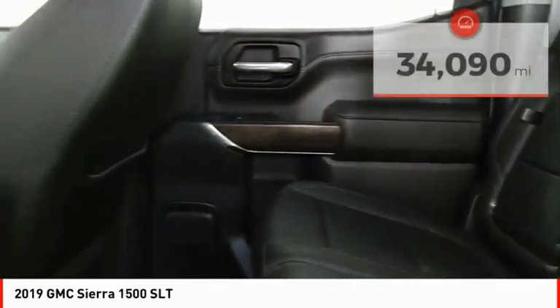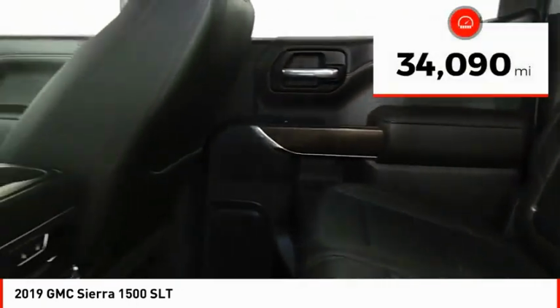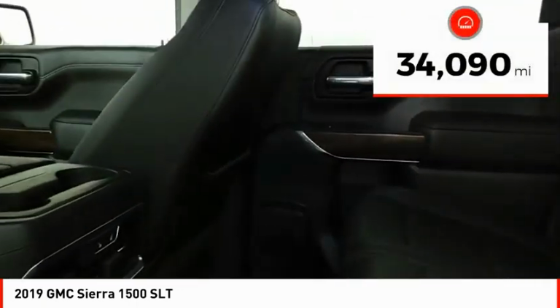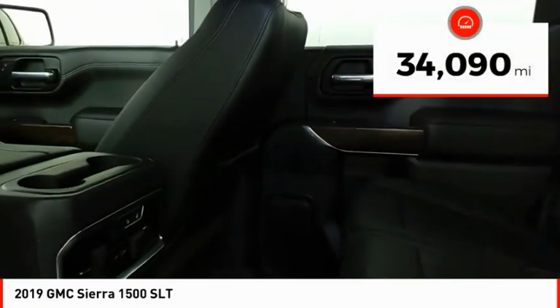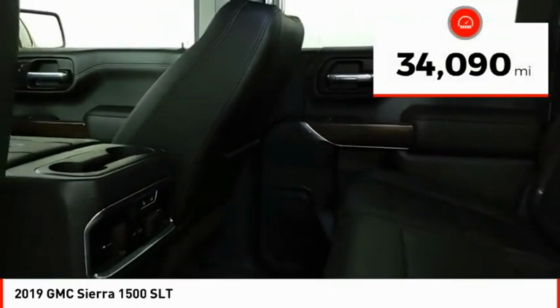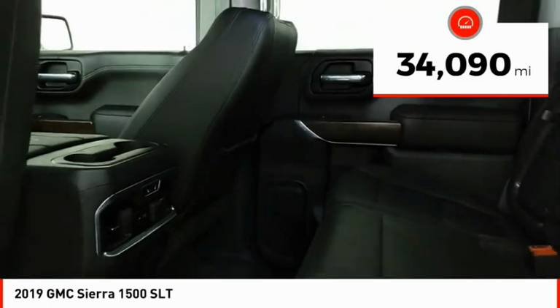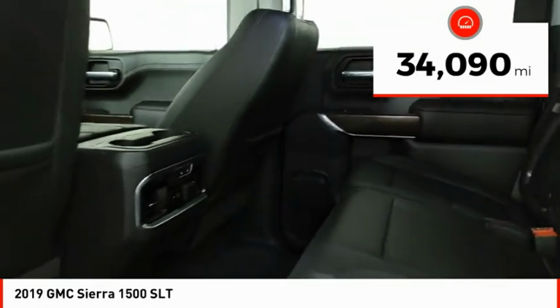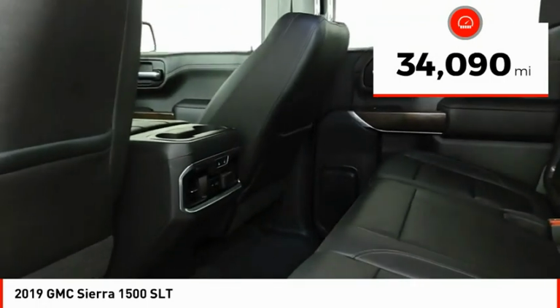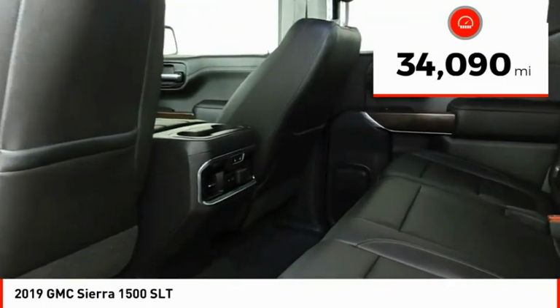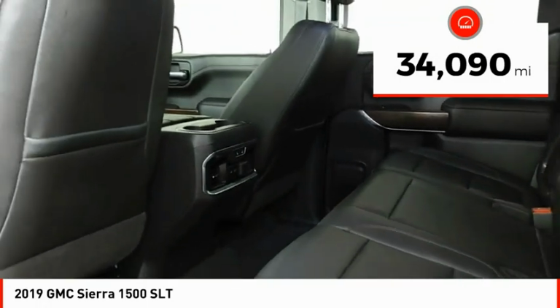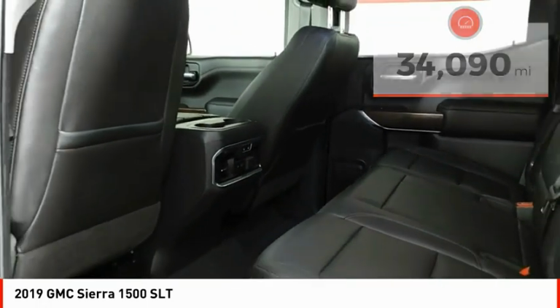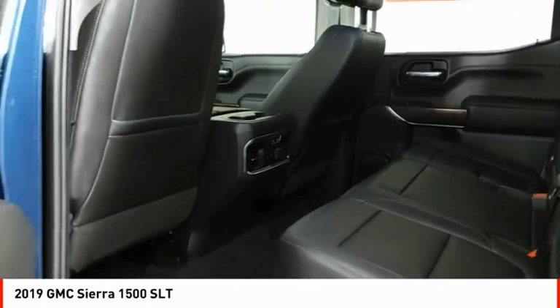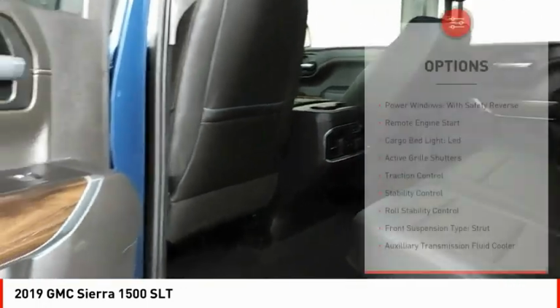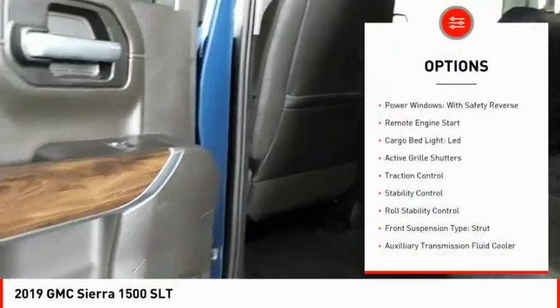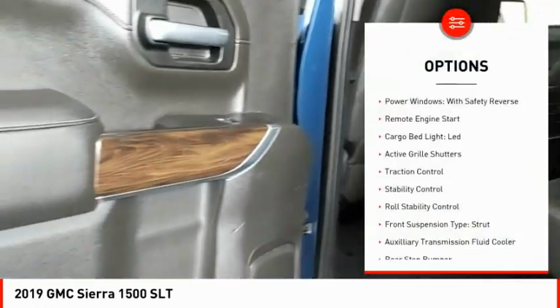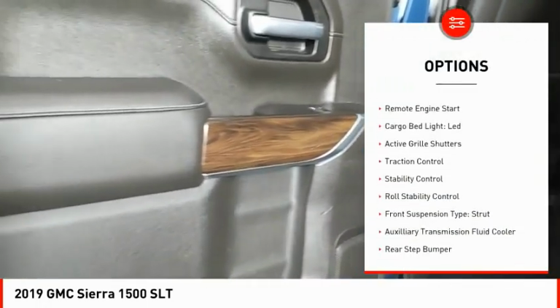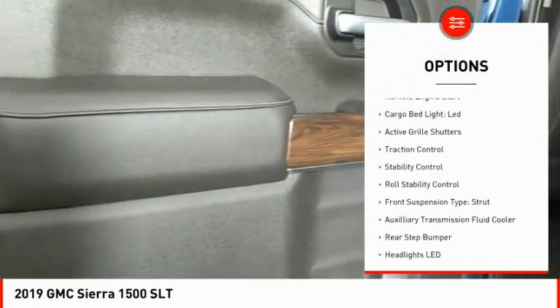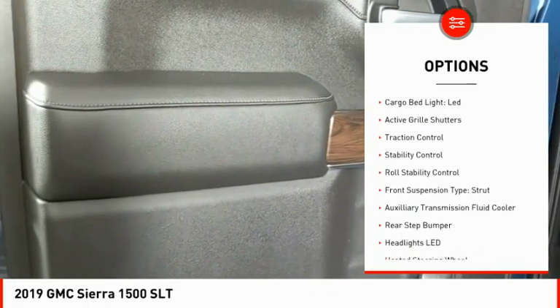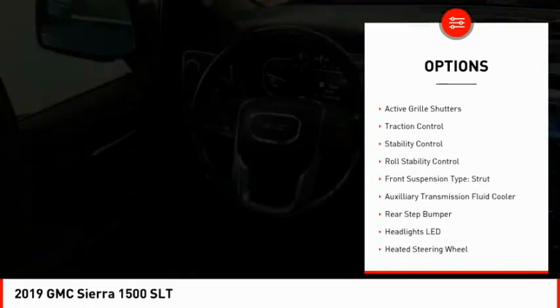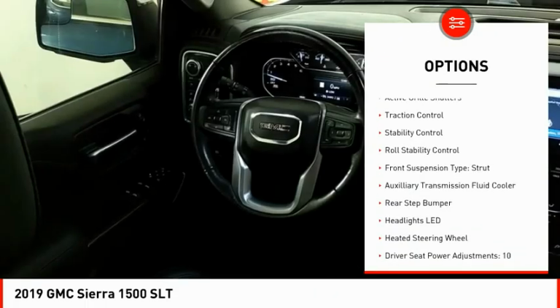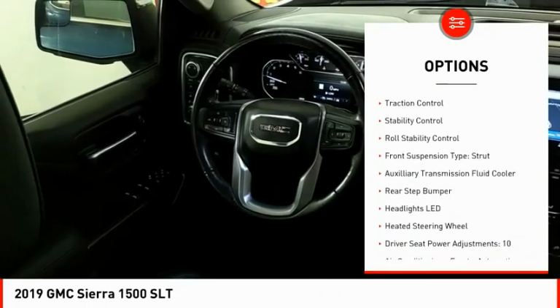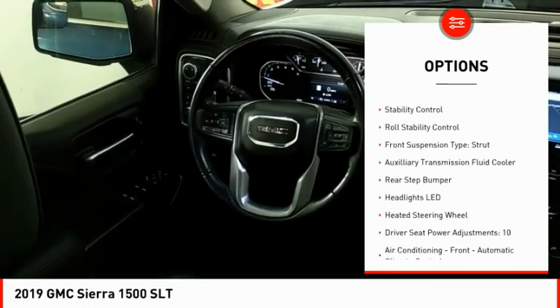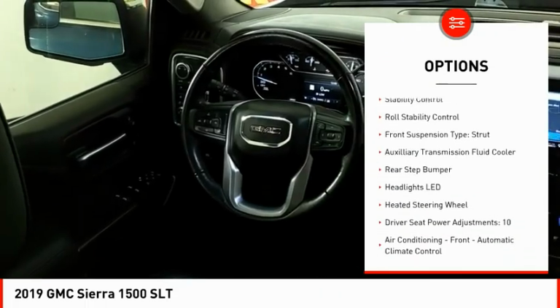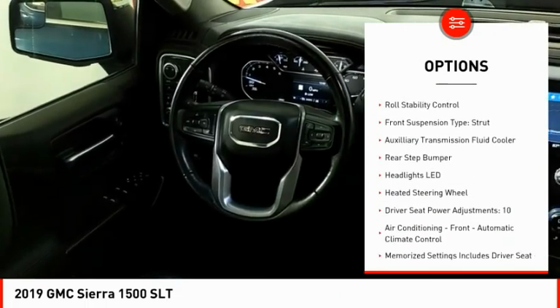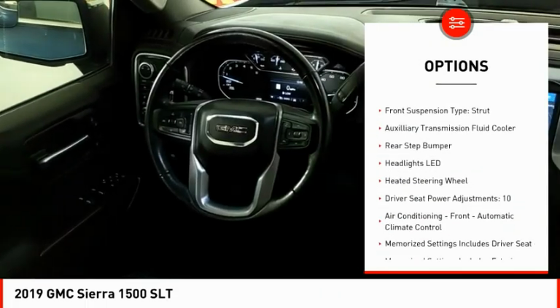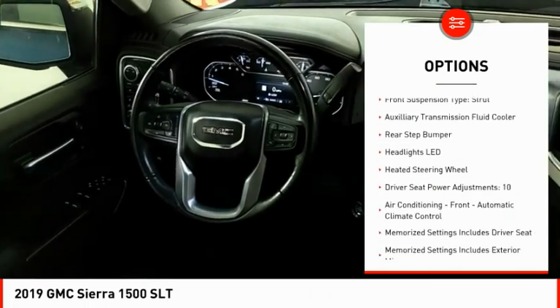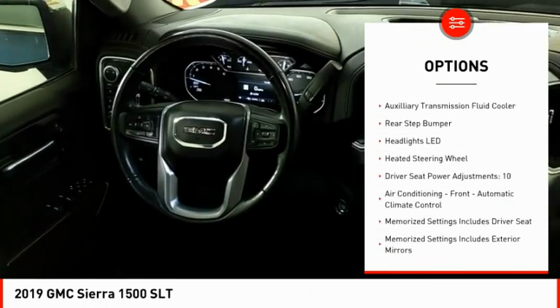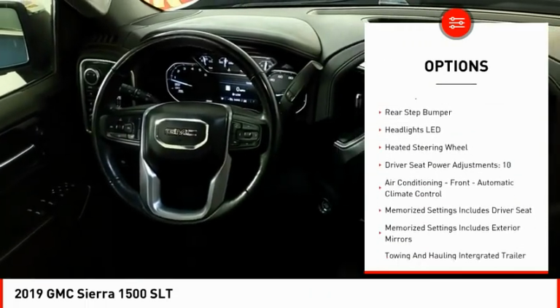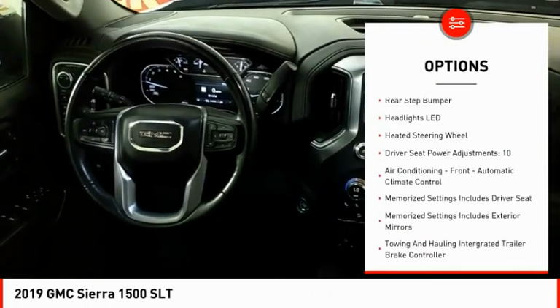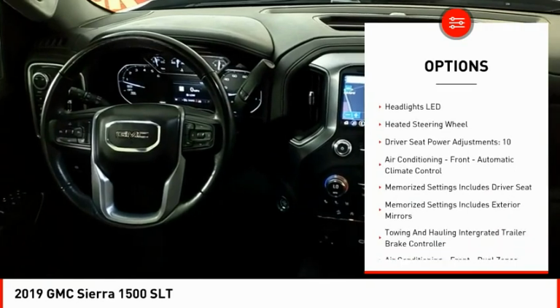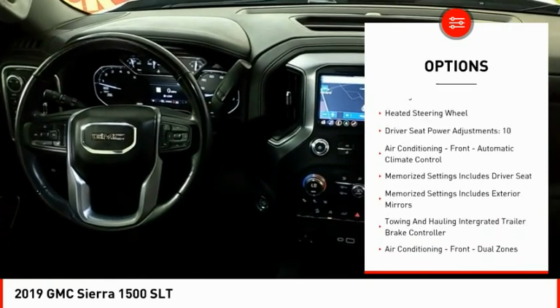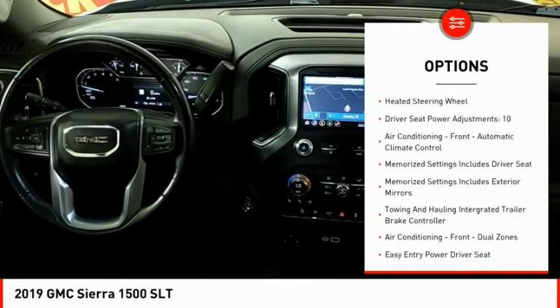This vehicle has less than 35,000 miles. Here are some of this vehicle's great options: power windows with safety reverse, remote engine start, cargo bed light, LED, active grille shutters, and traction control.